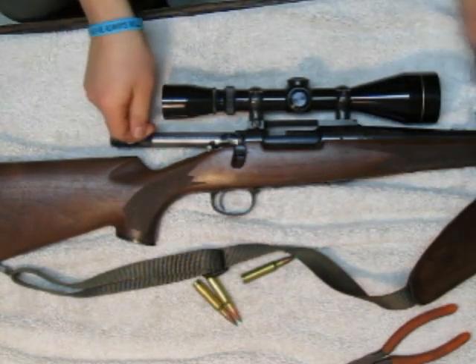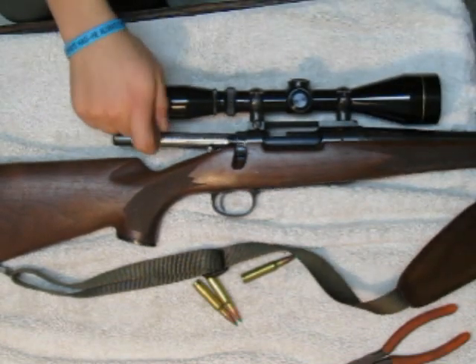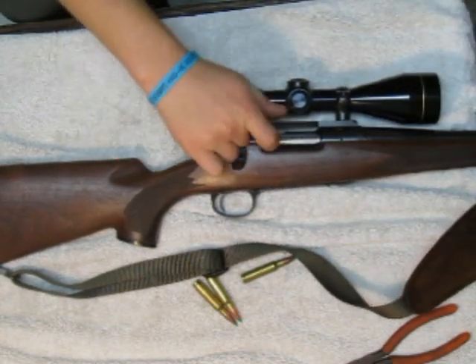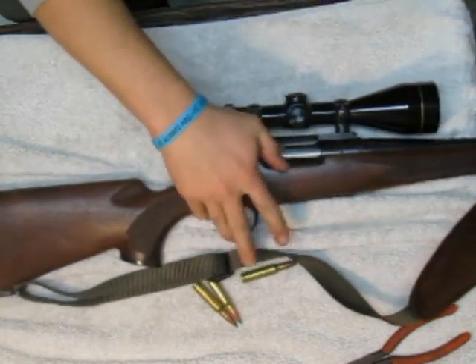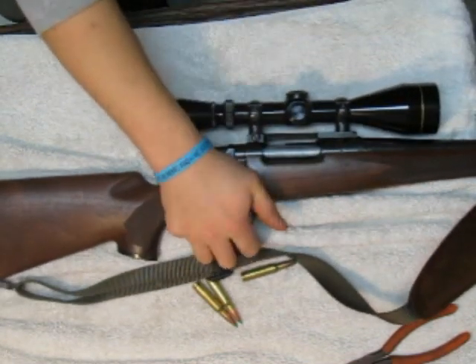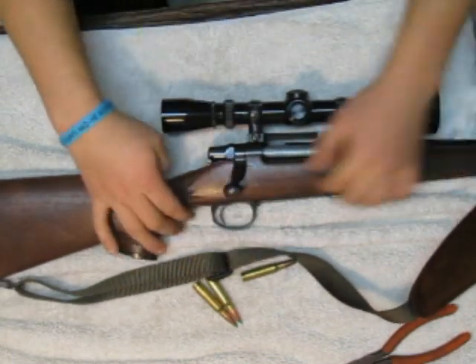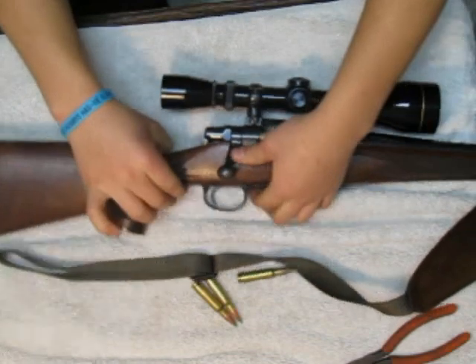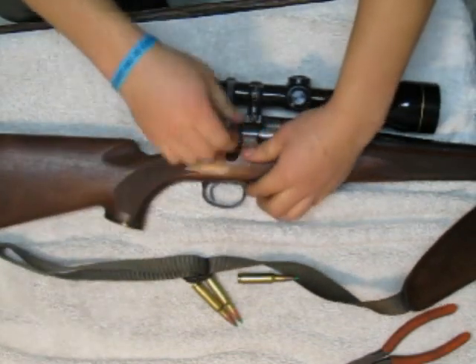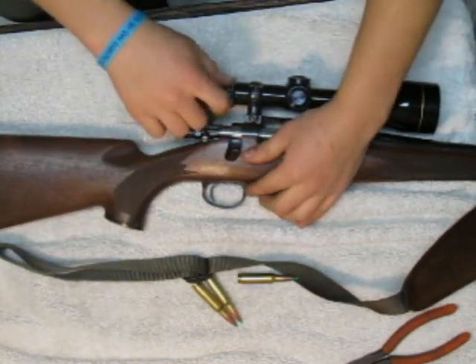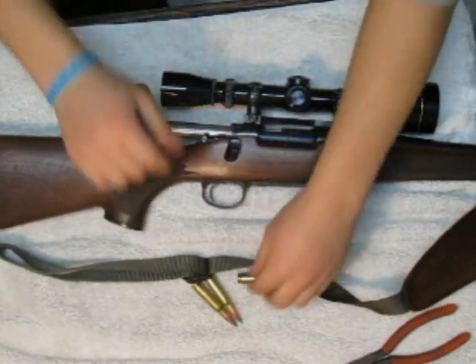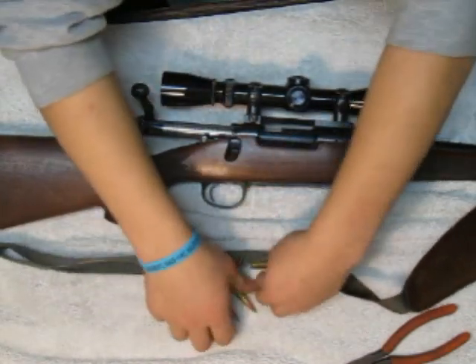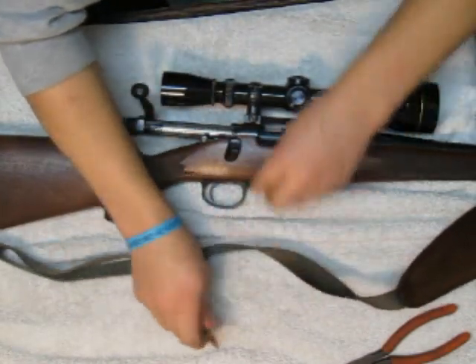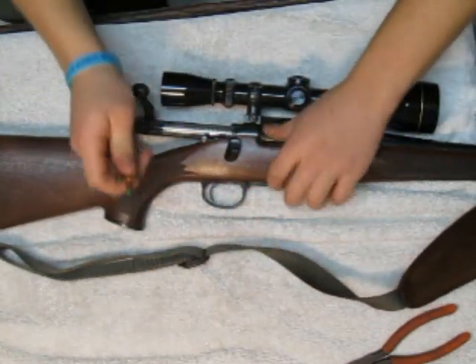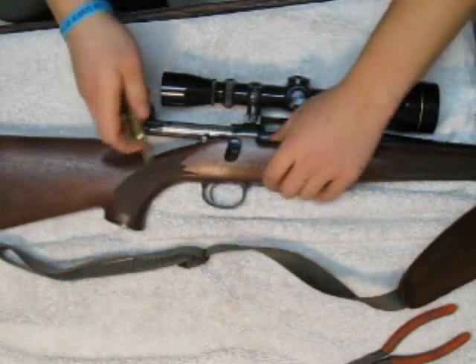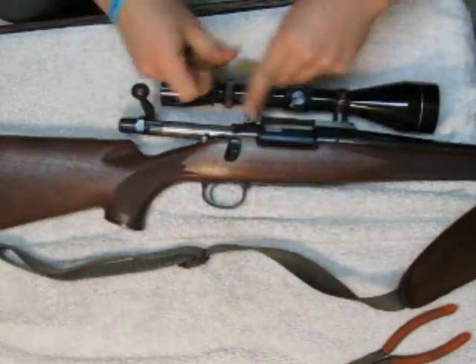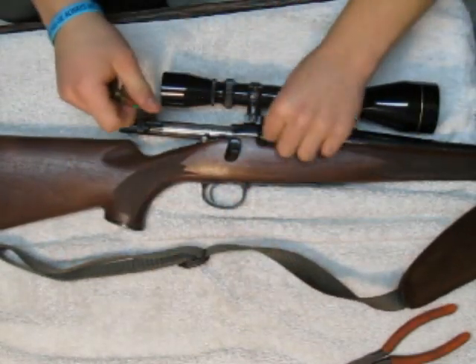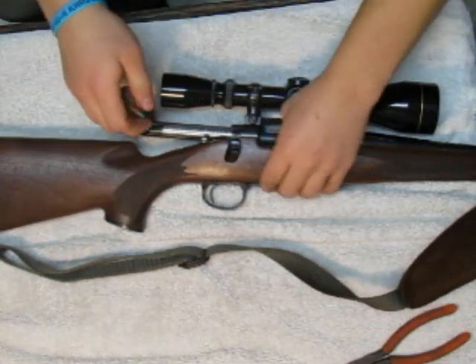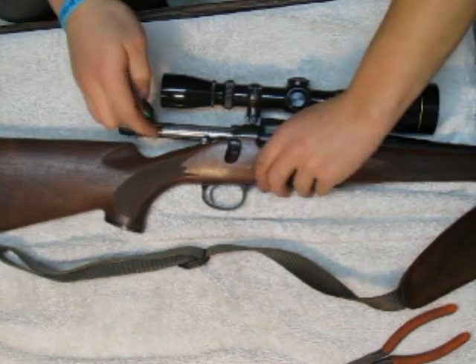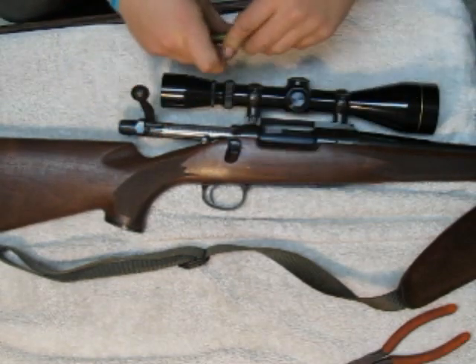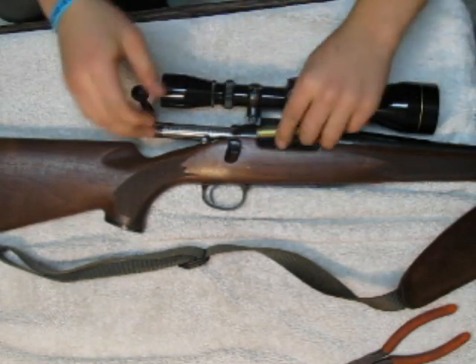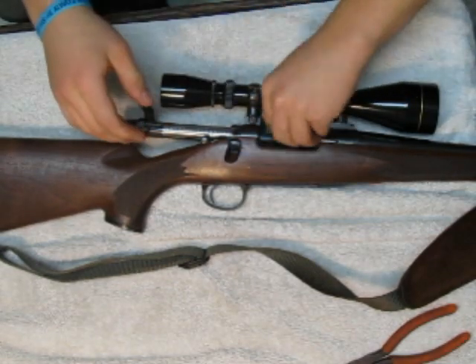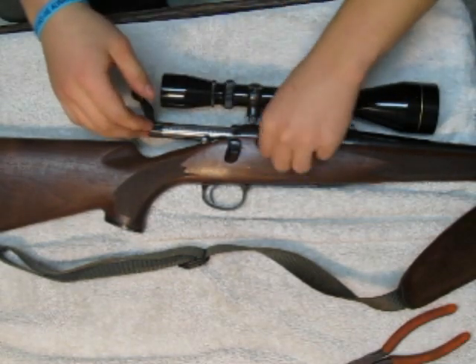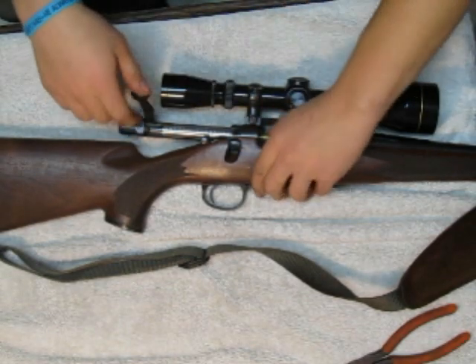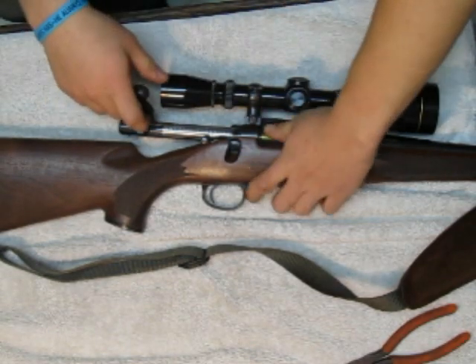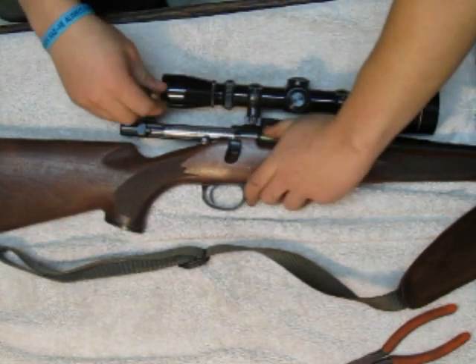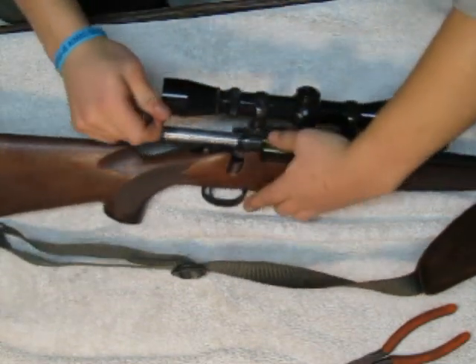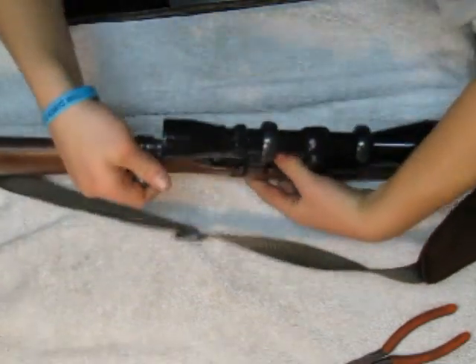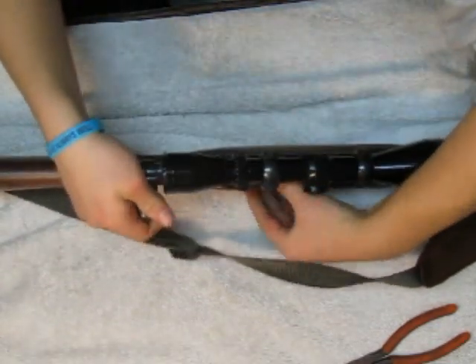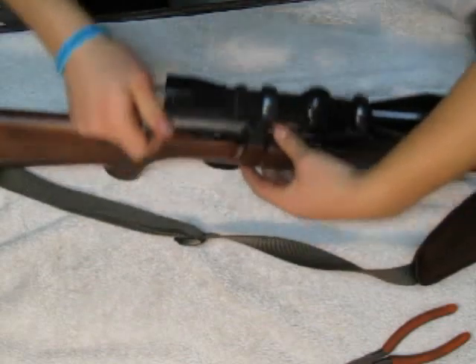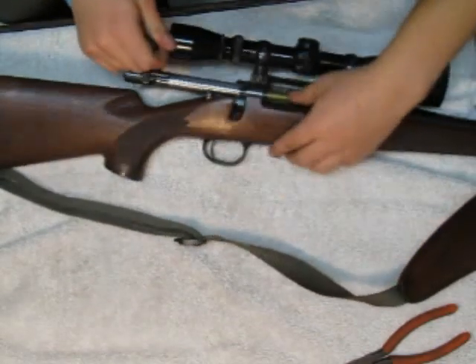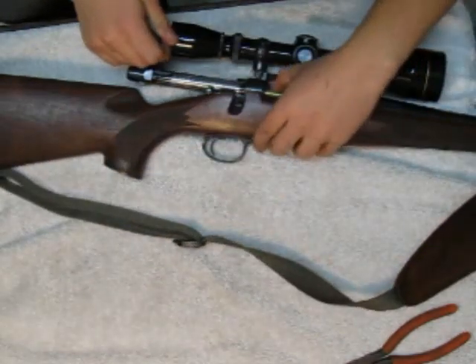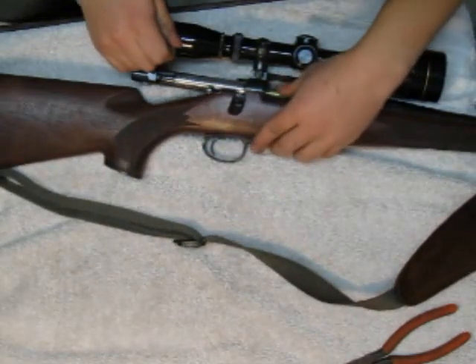To return the bolt to the gun, just lay it there and press it back in. Slide it back in. Thank you for watching — come again to see some of my other videos.